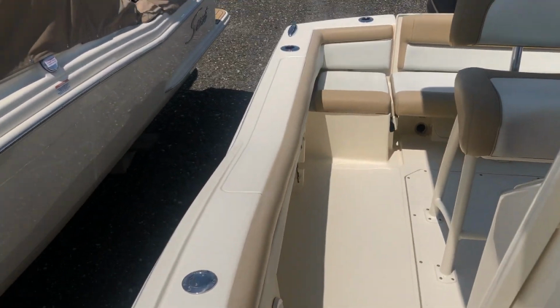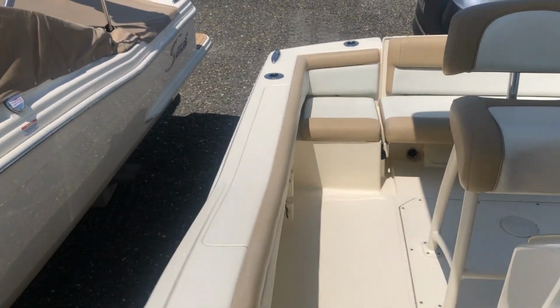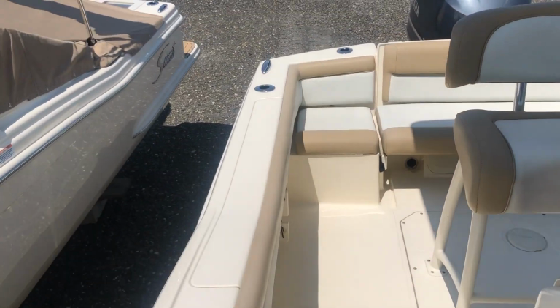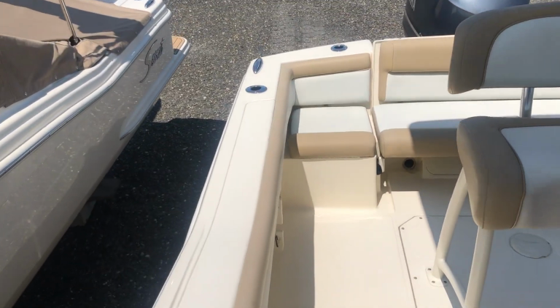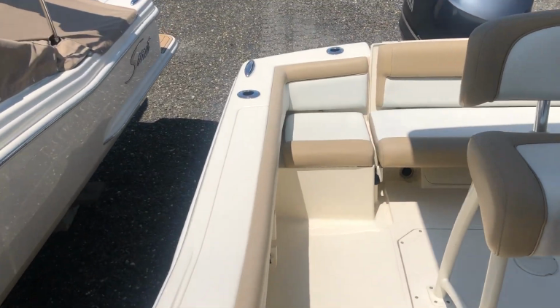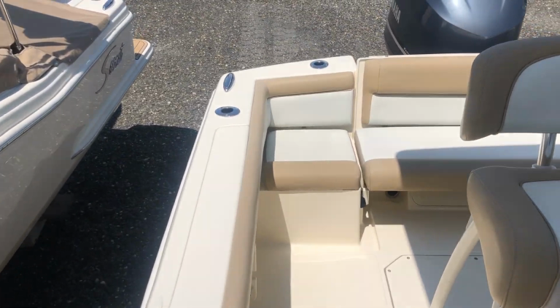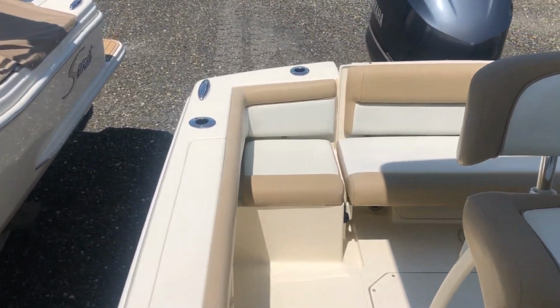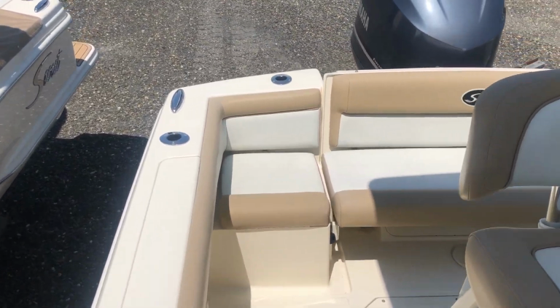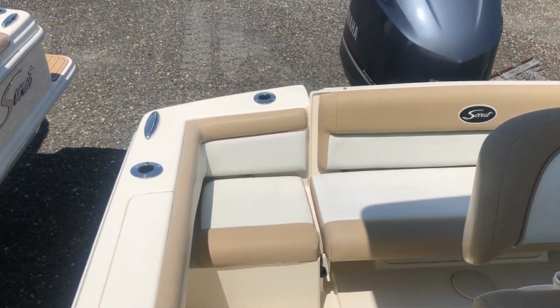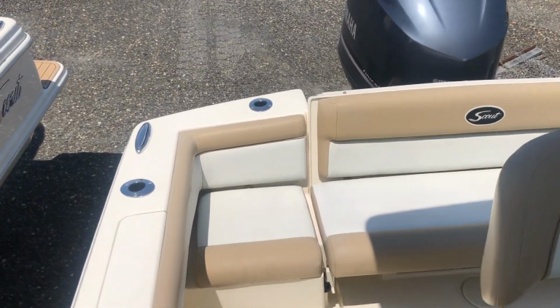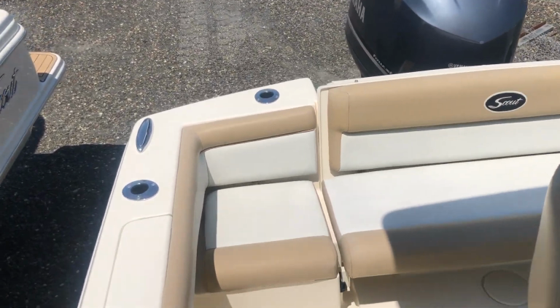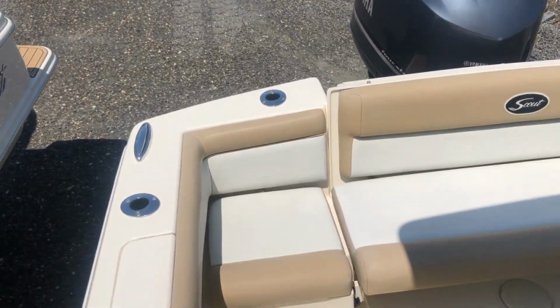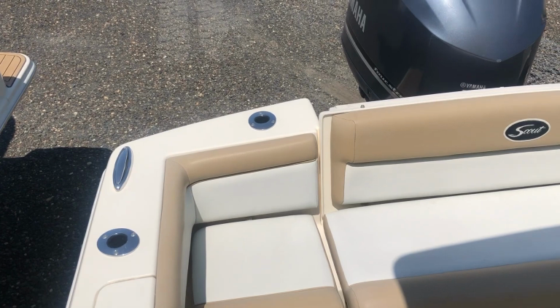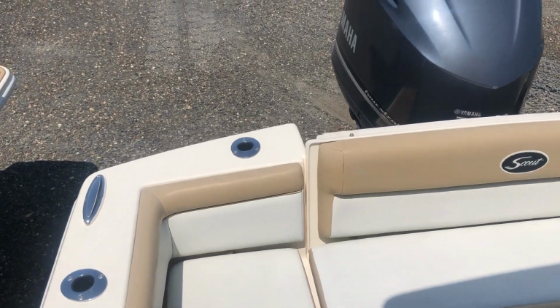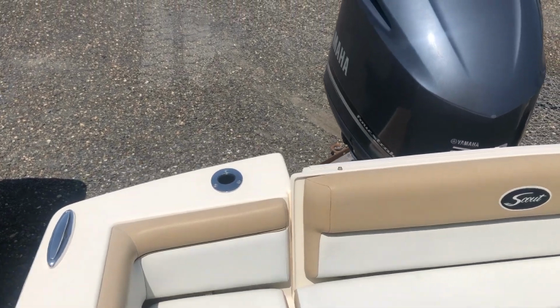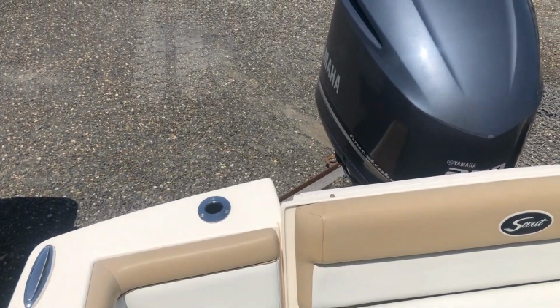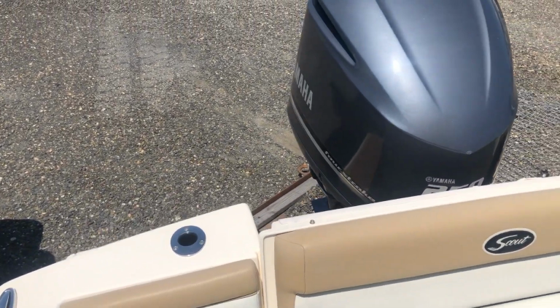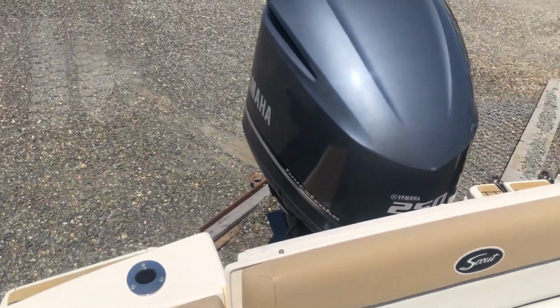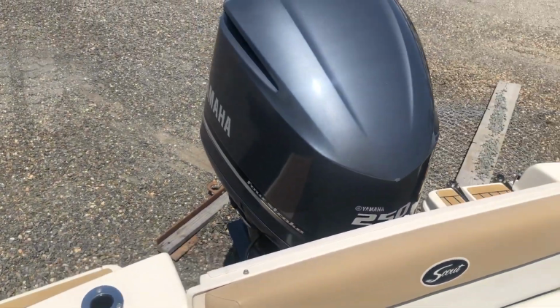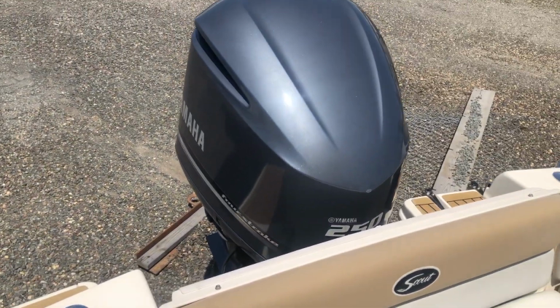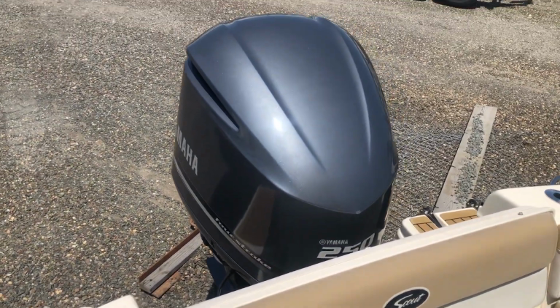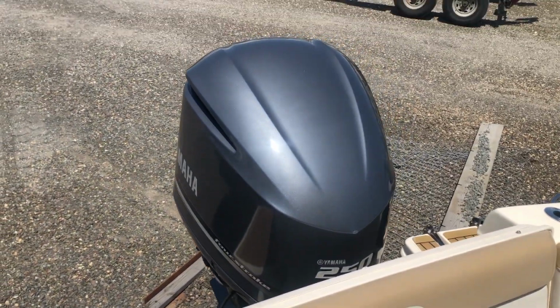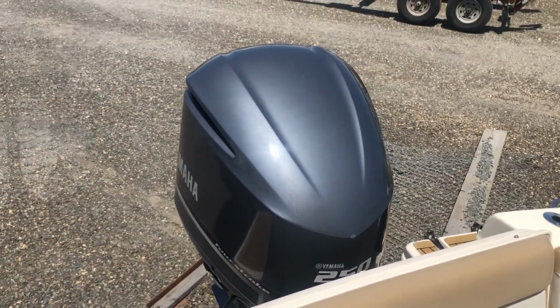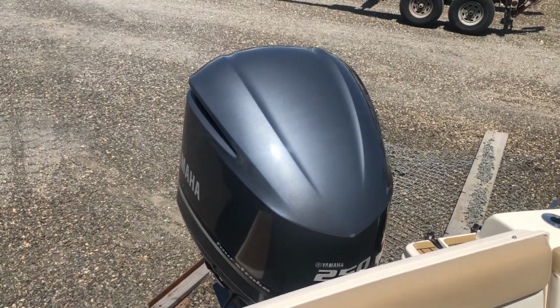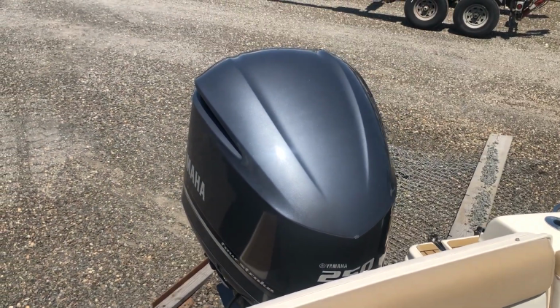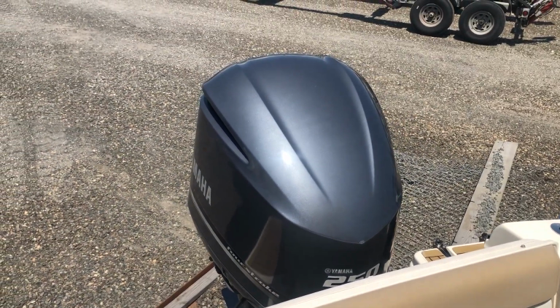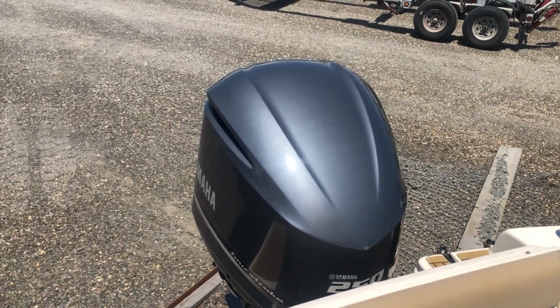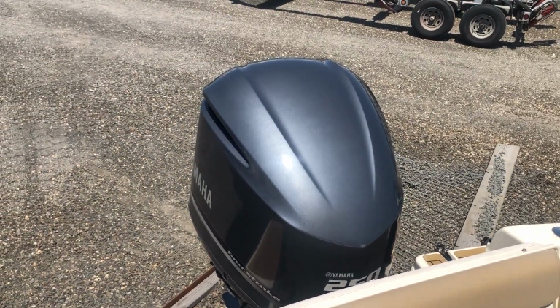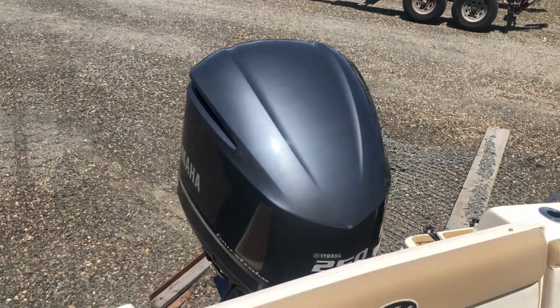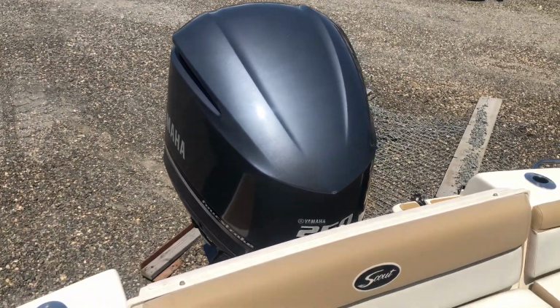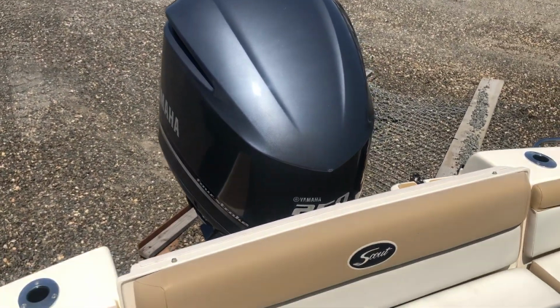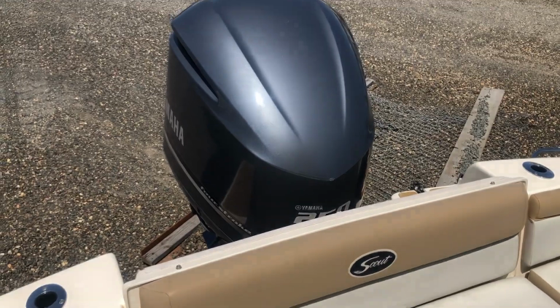This boat is powered by a Yamaha F-250 four-stroke. It has no bottom paint — it was rack kept and has been dealer serviced and maintained since new.